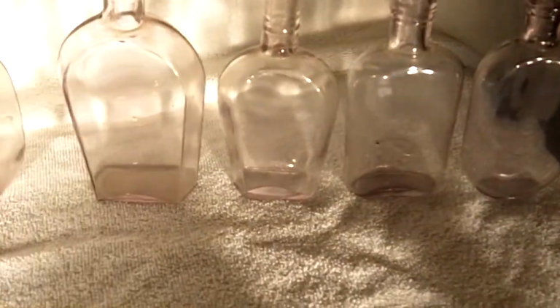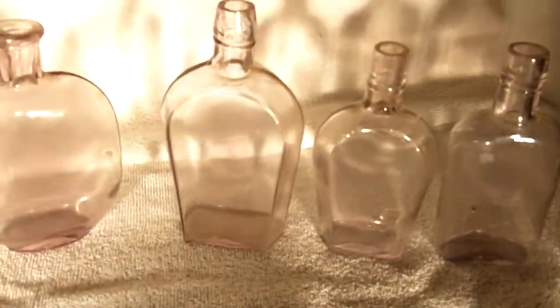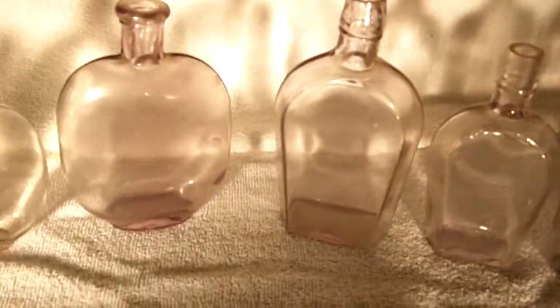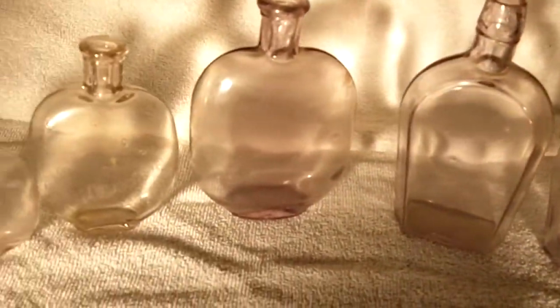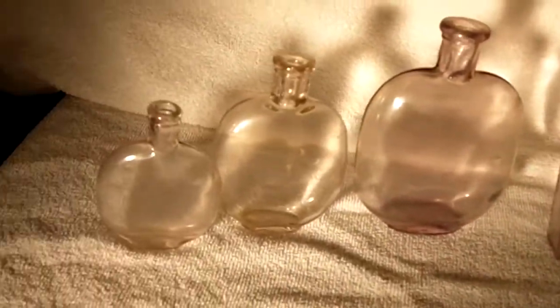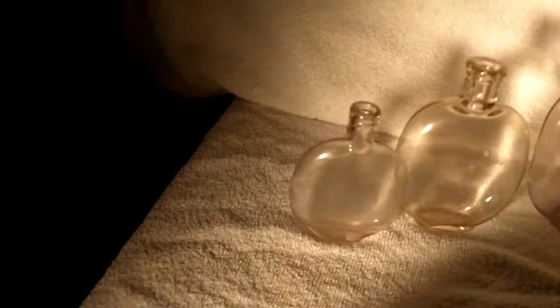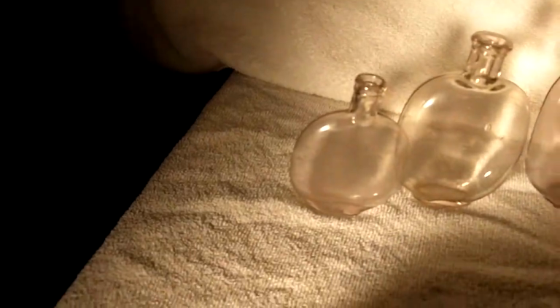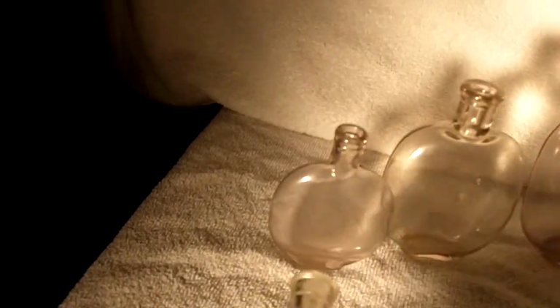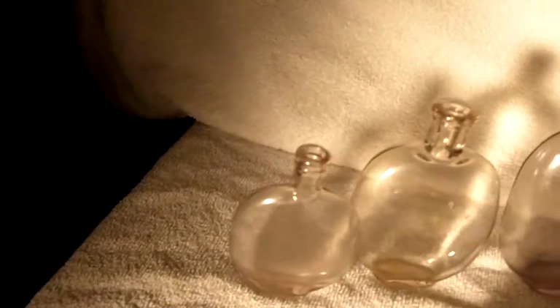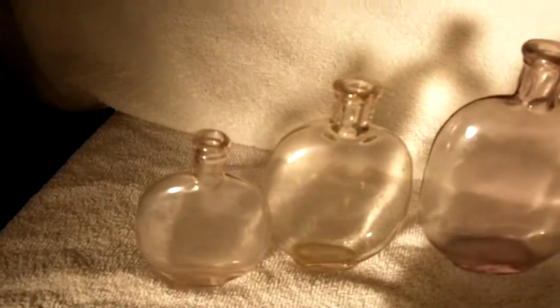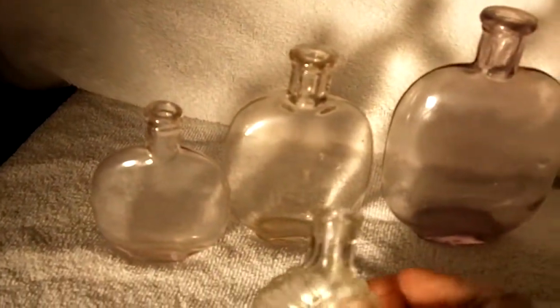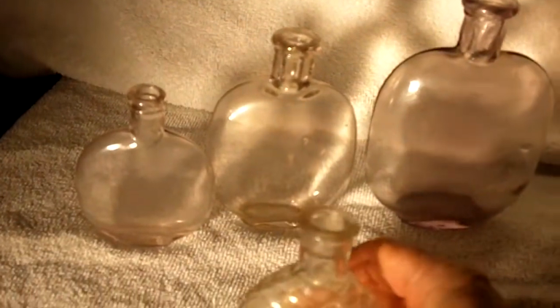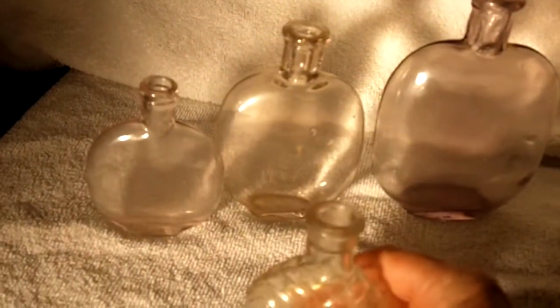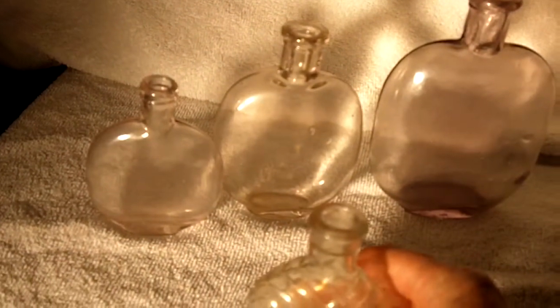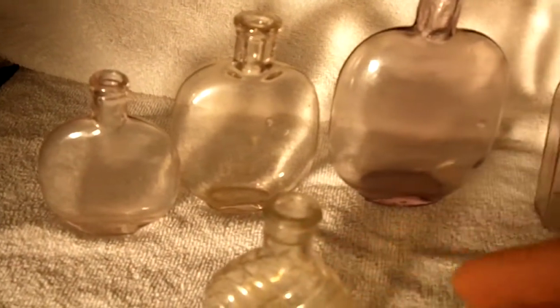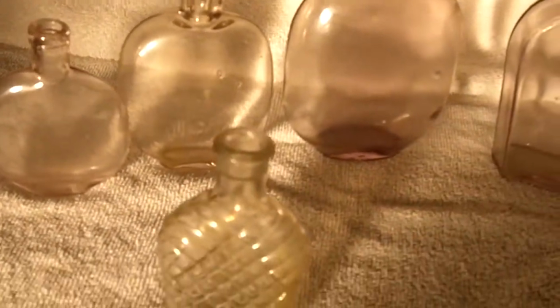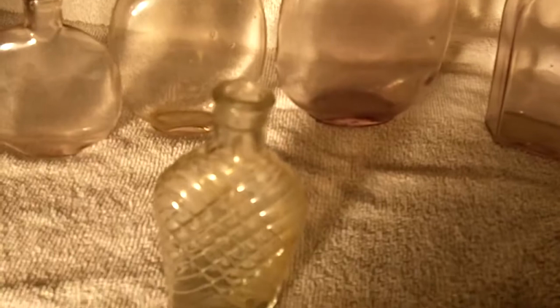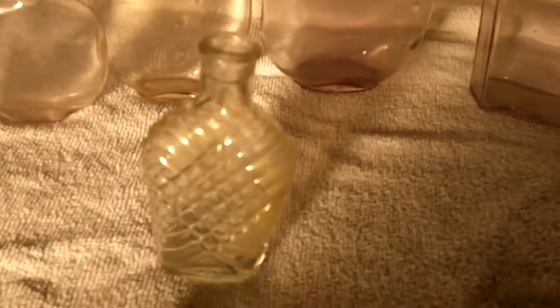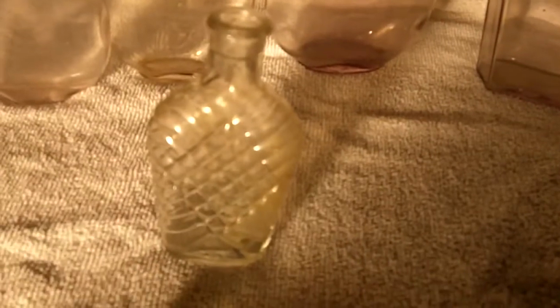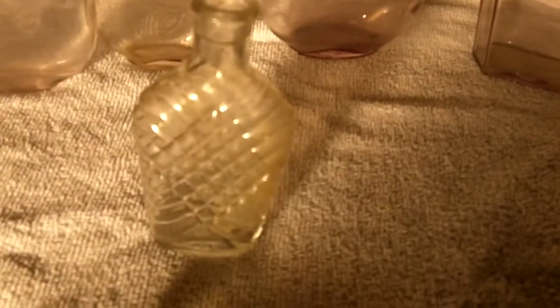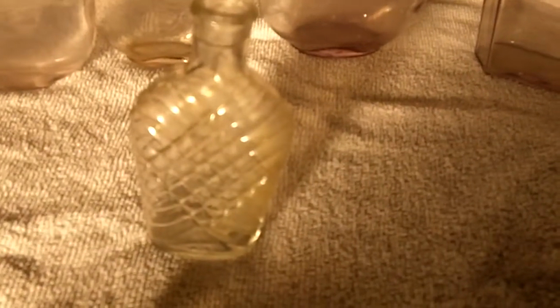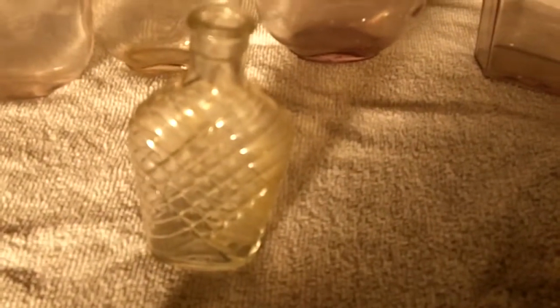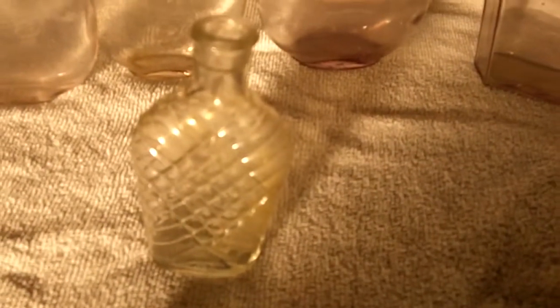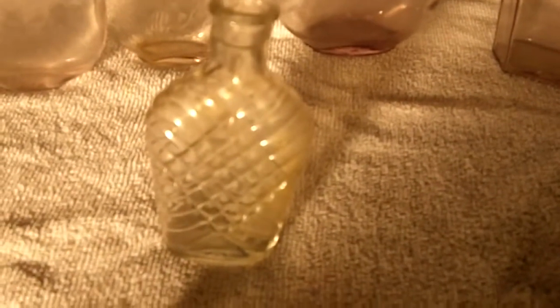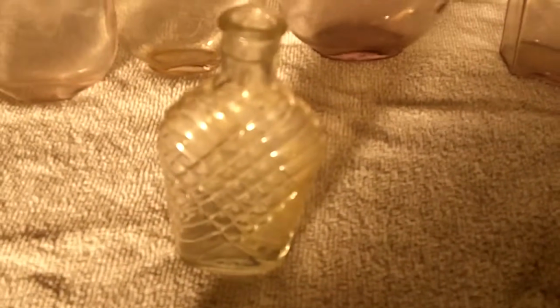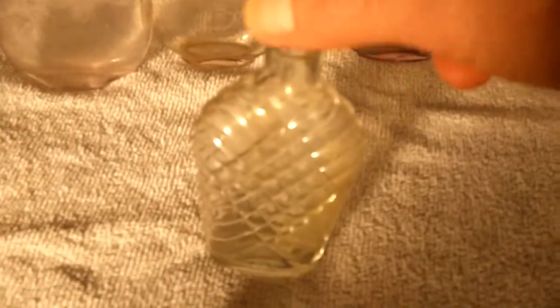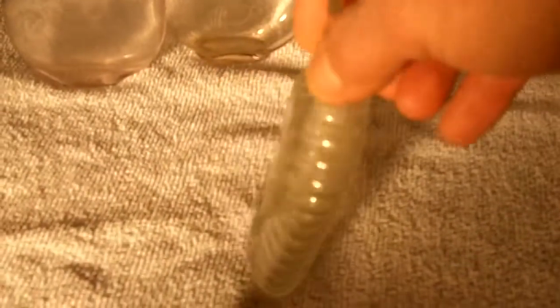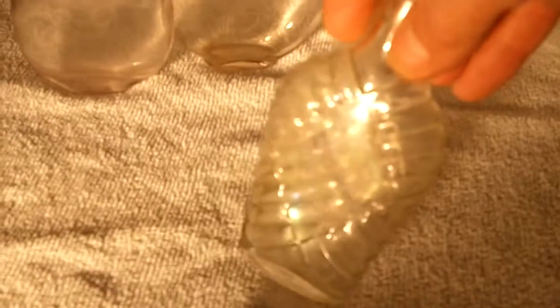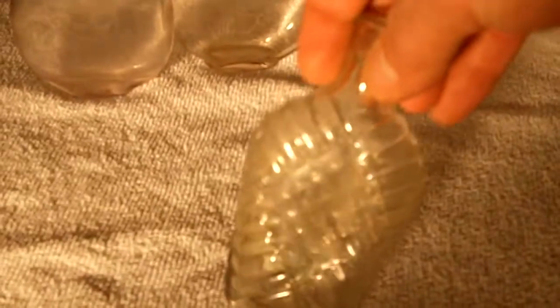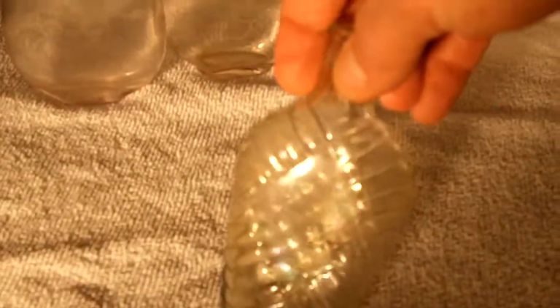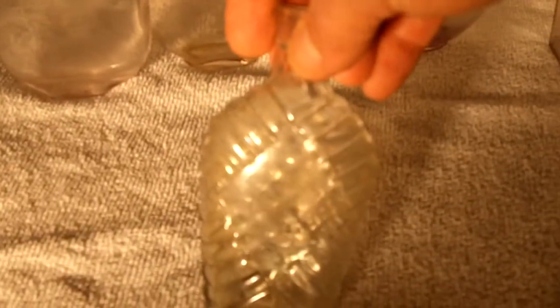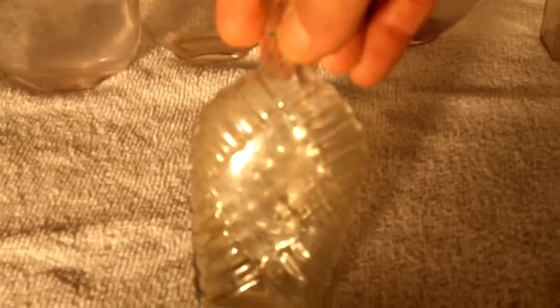I've also got some other flasks — a kind of spiderweb type flask there. That's a neat little flask, with a little bit of stain on the front where the label went.